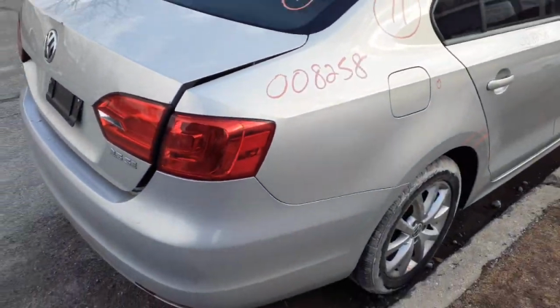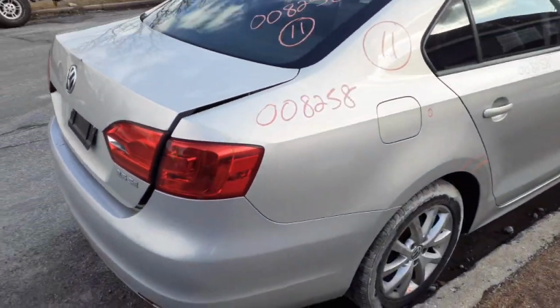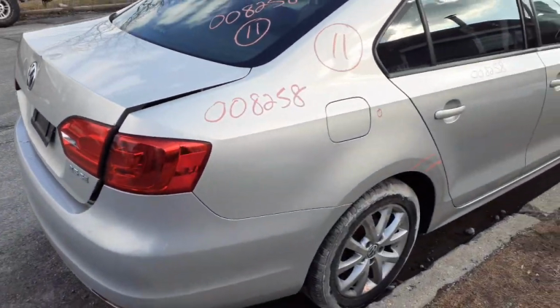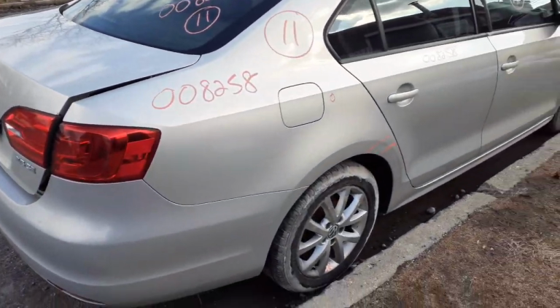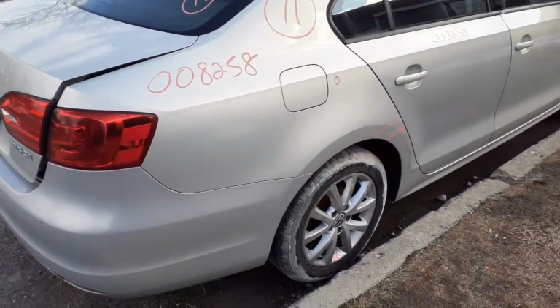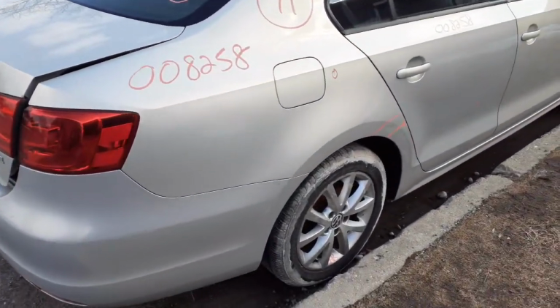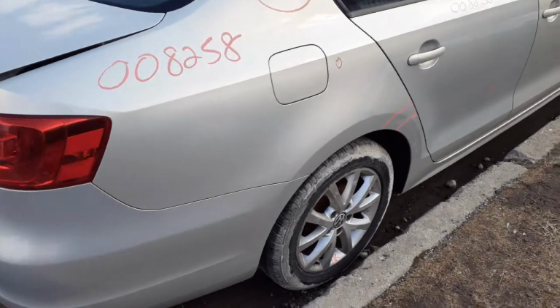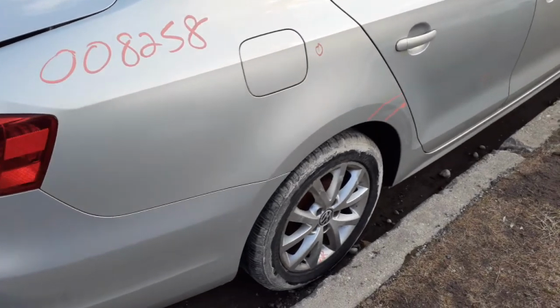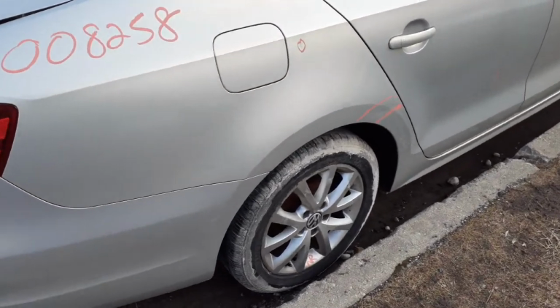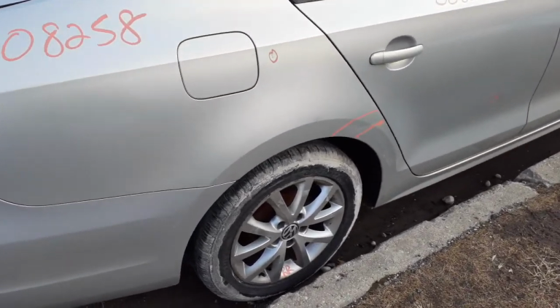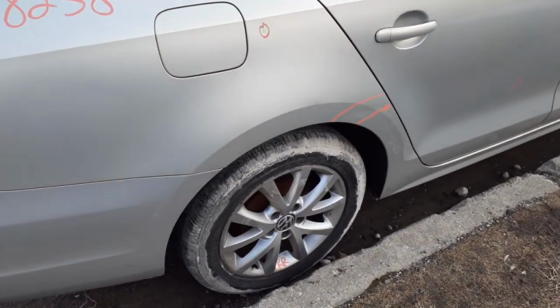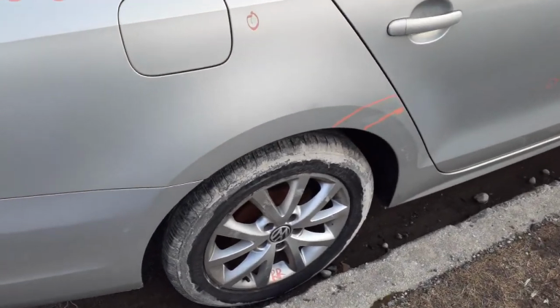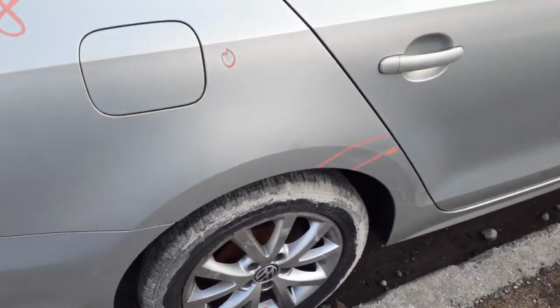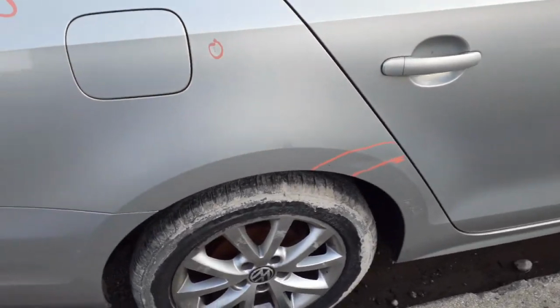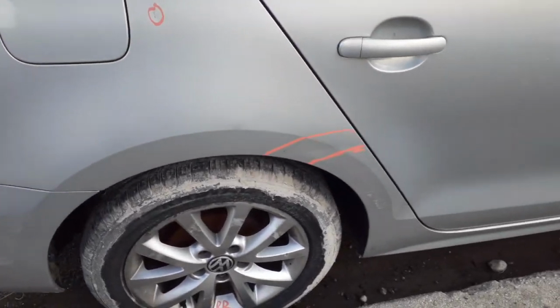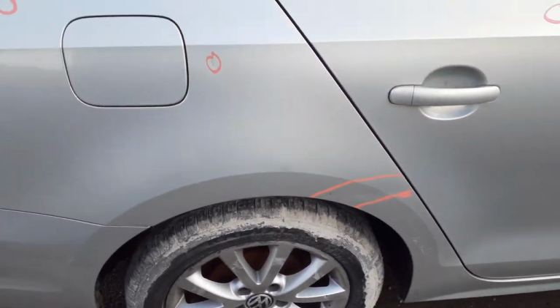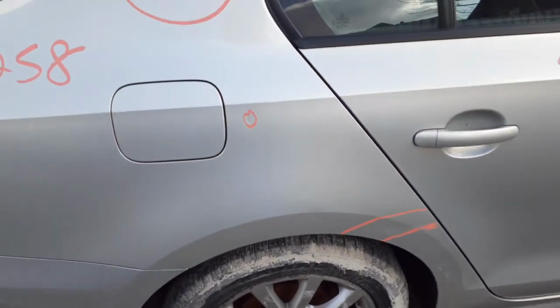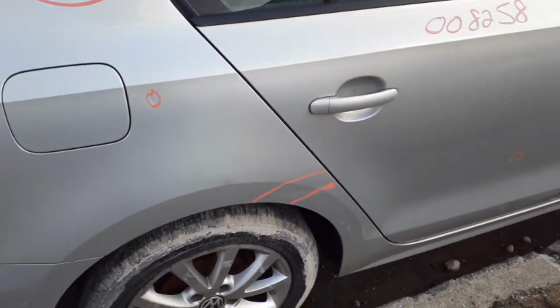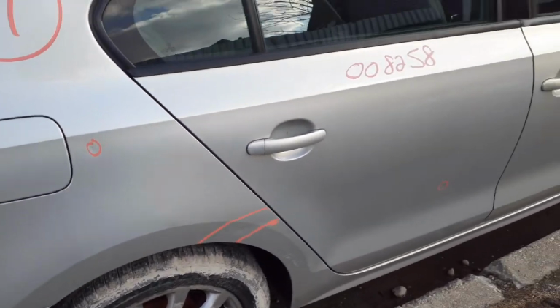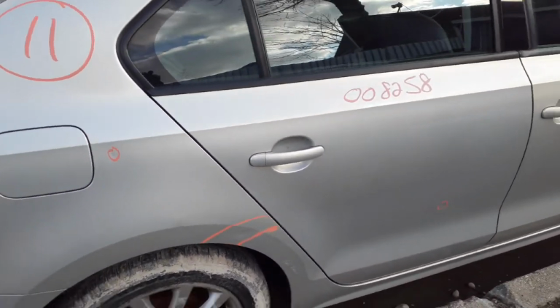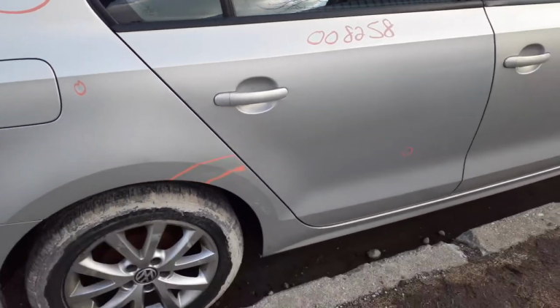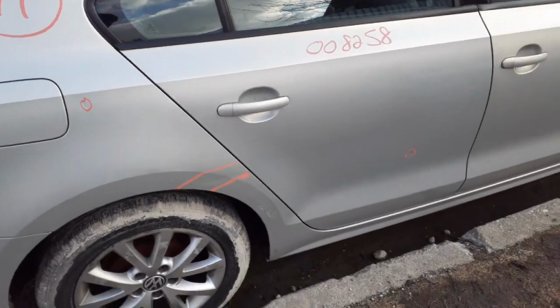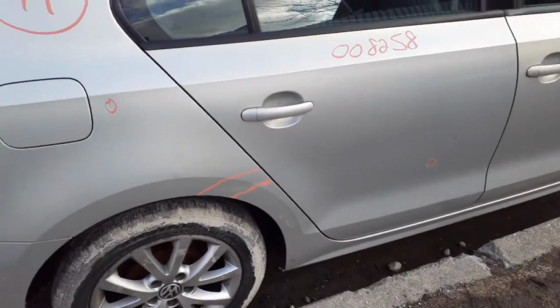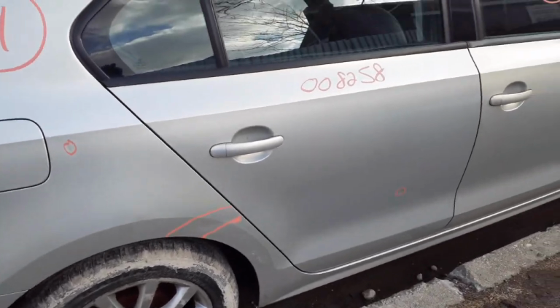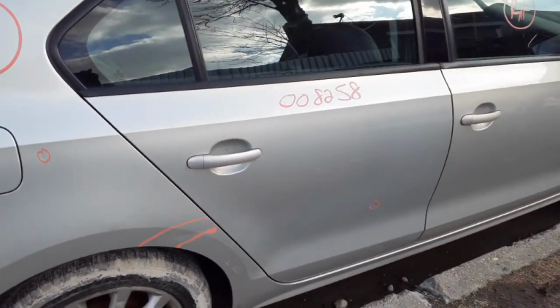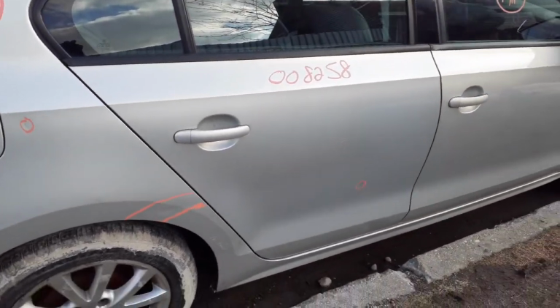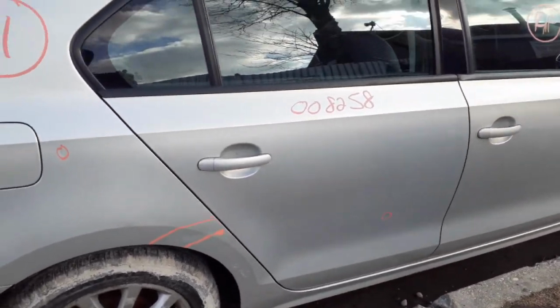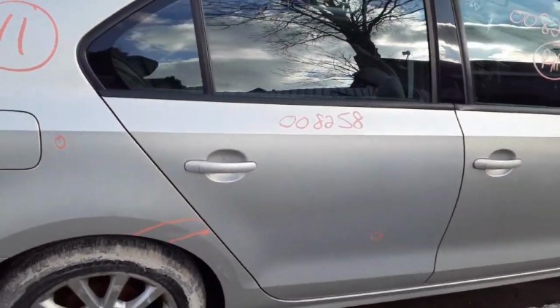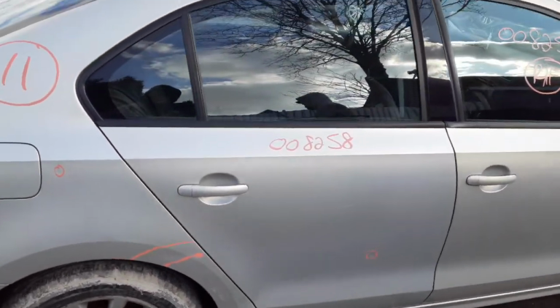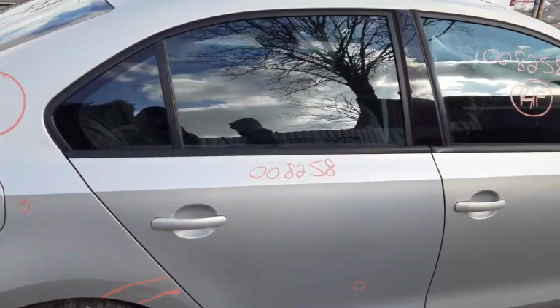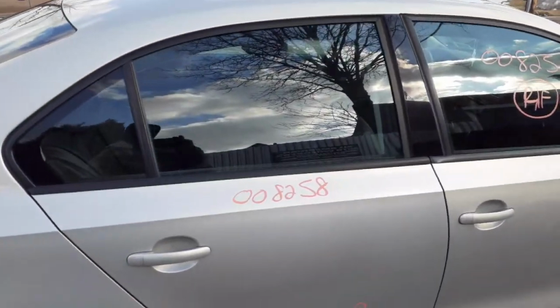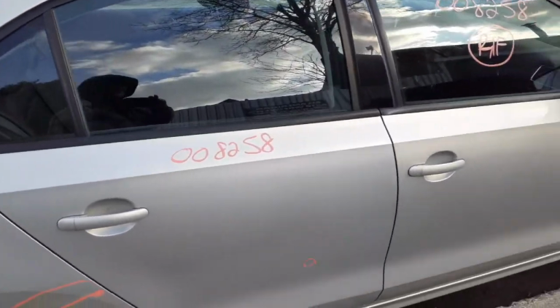Right rear quarter — got about an hour's worth of damage on it down there, a little swipe. Right rear door is good, couple of things.